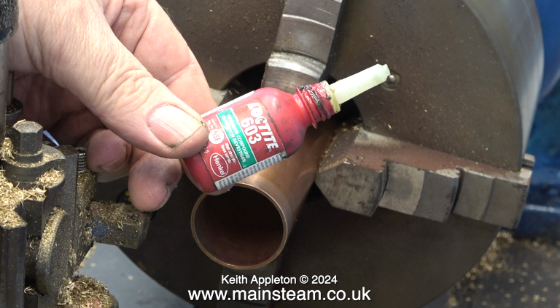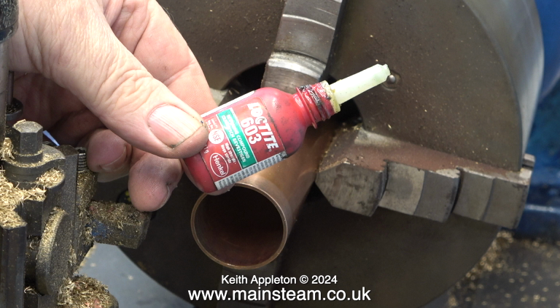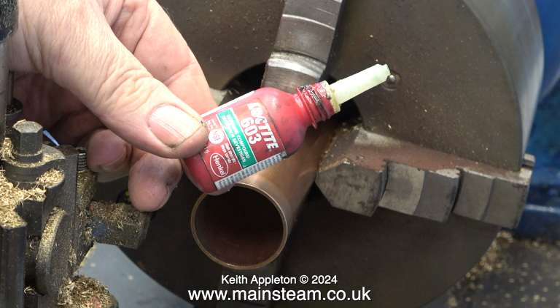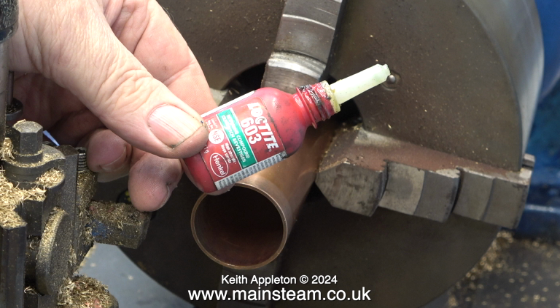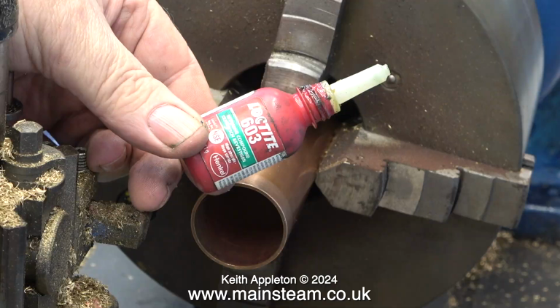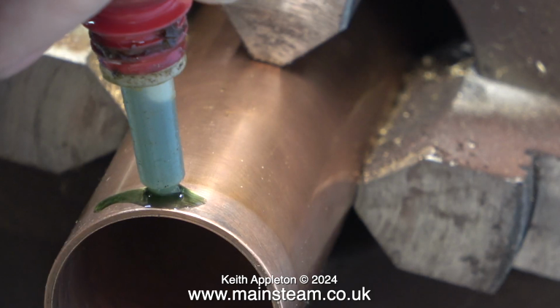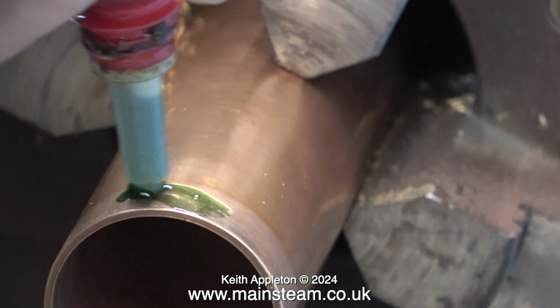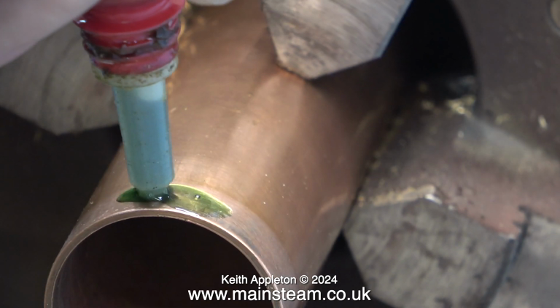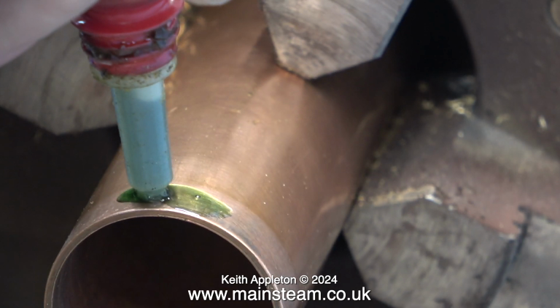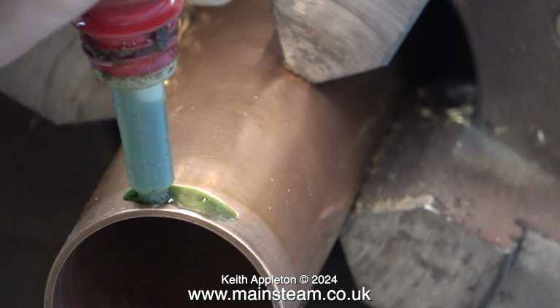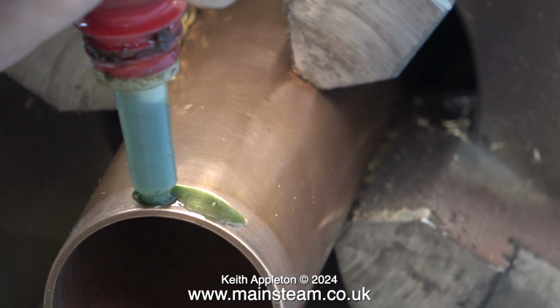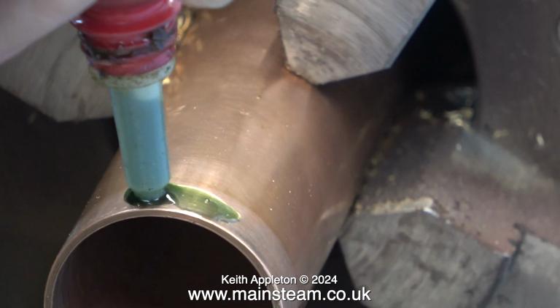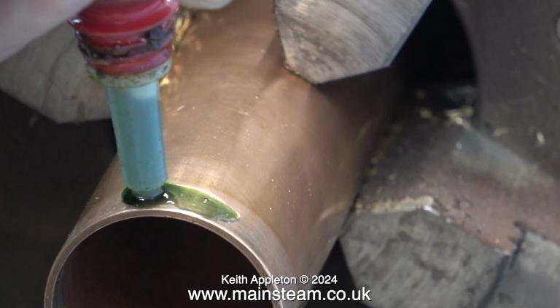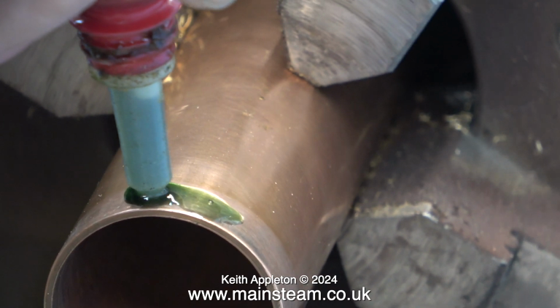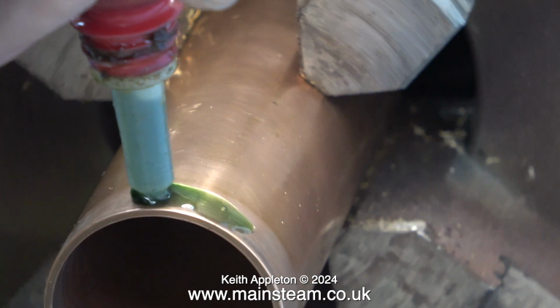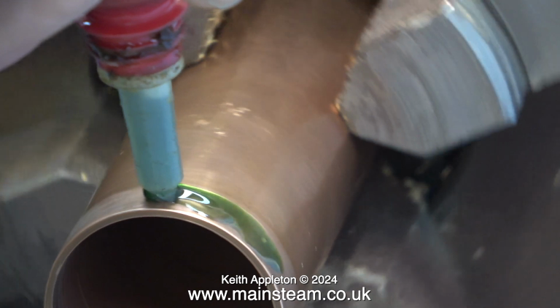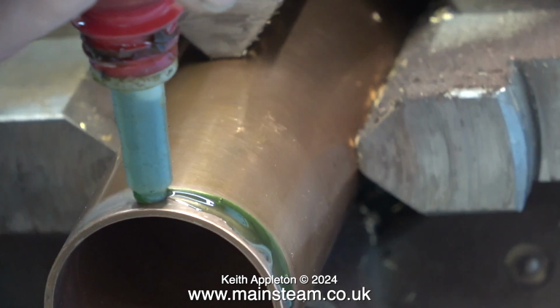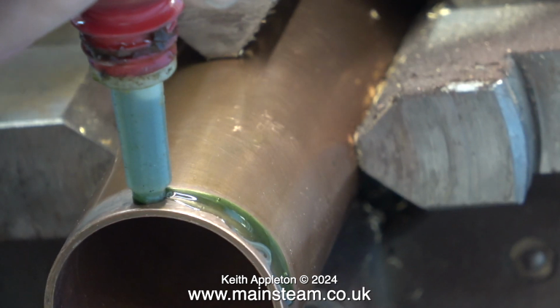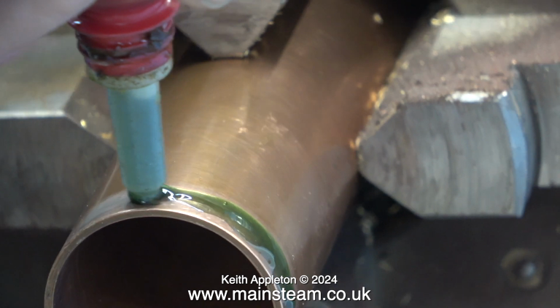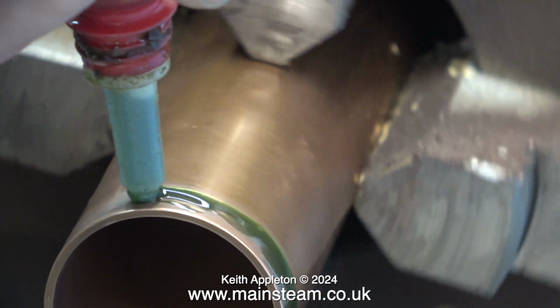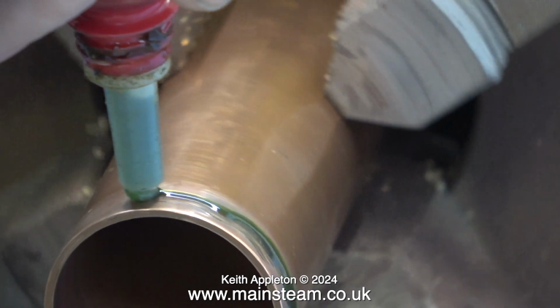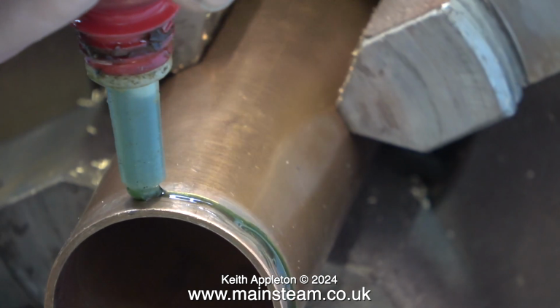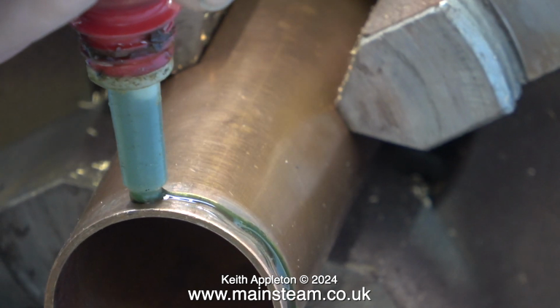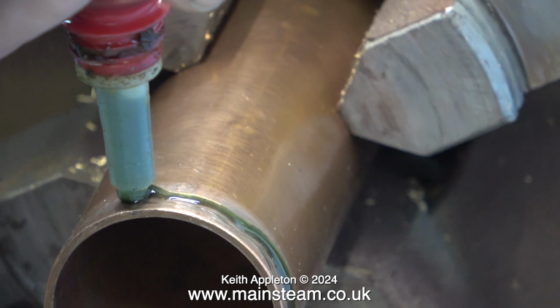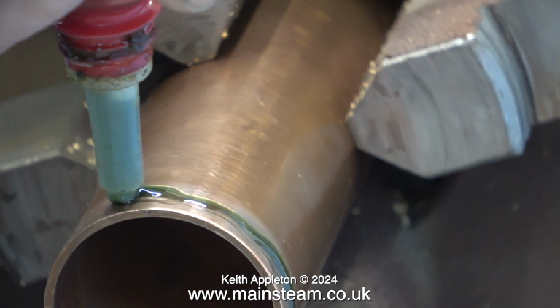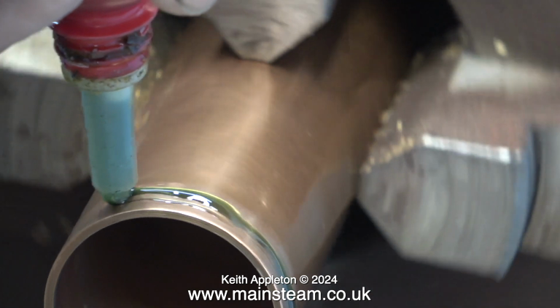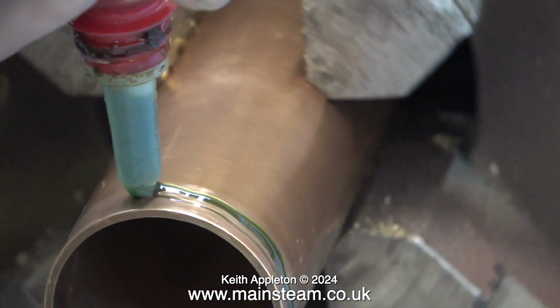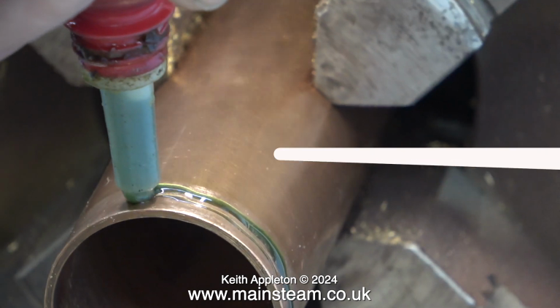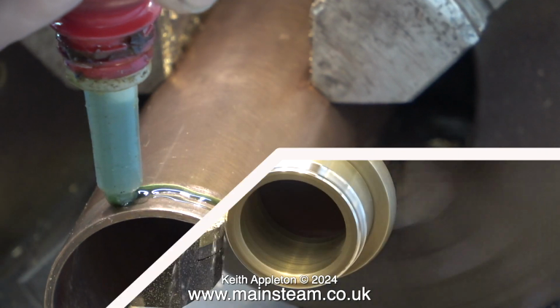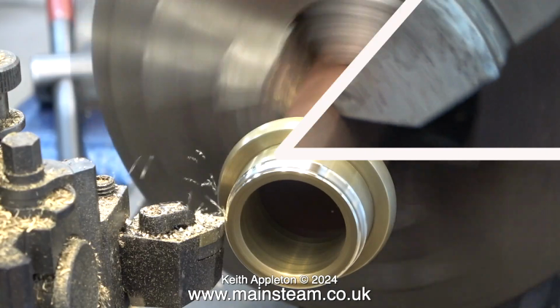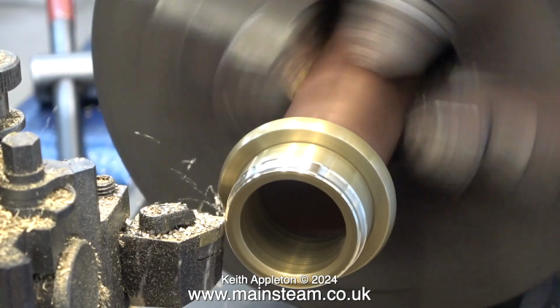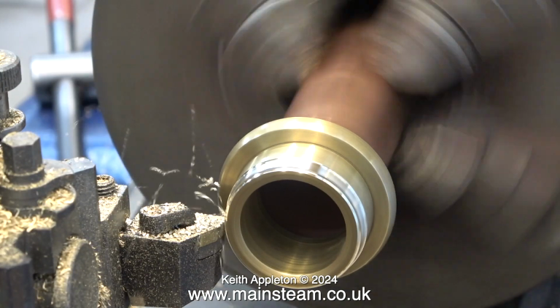I'm actually applying far too much, and a quick caution: when using Loctite 603, before spinning the component remove the surplus. You do not want to get splashed with this stuff. Let the turning begin.